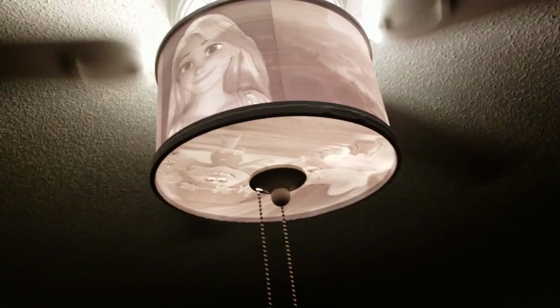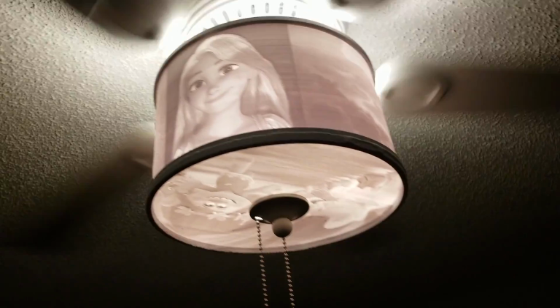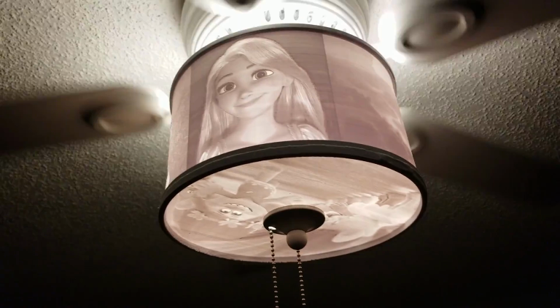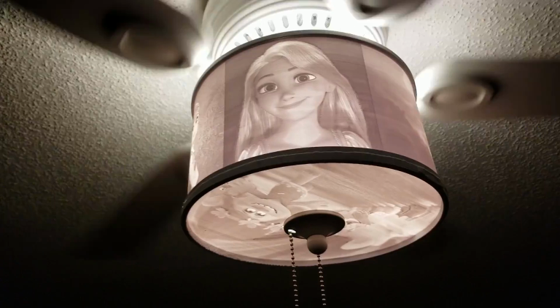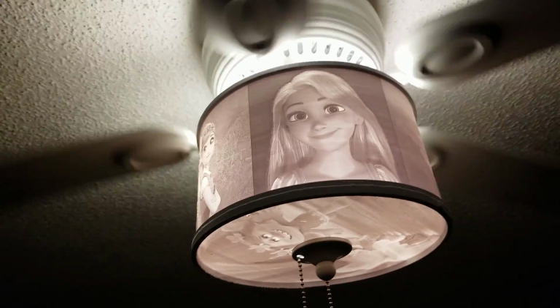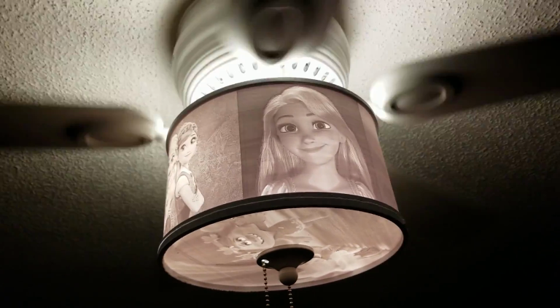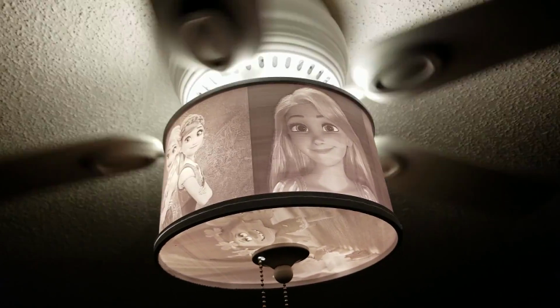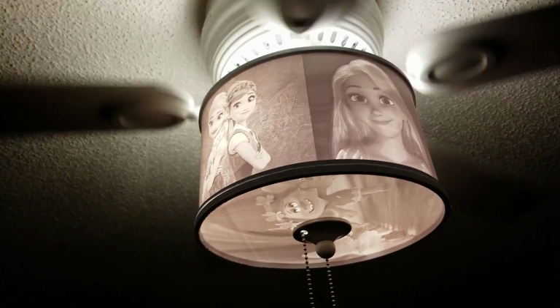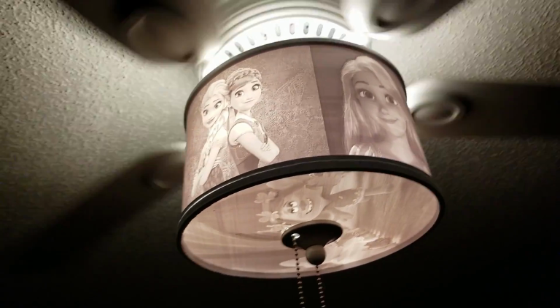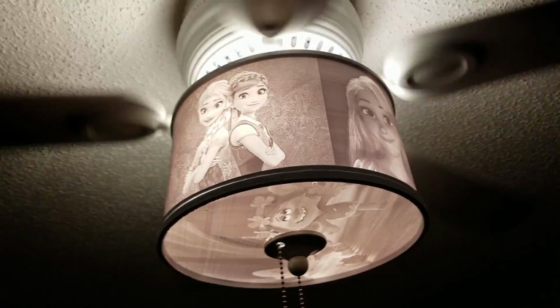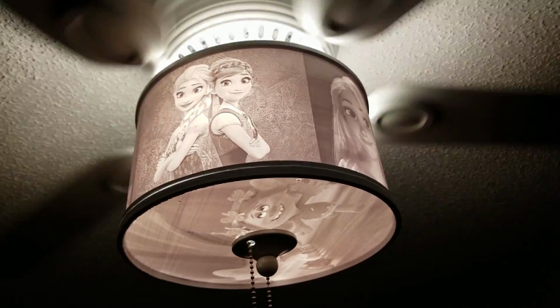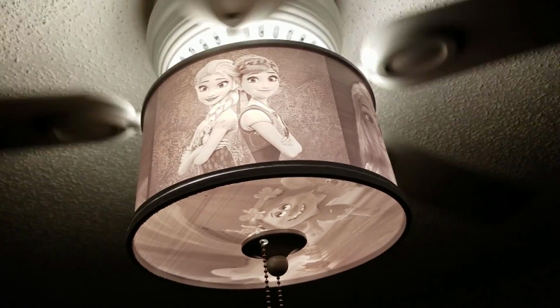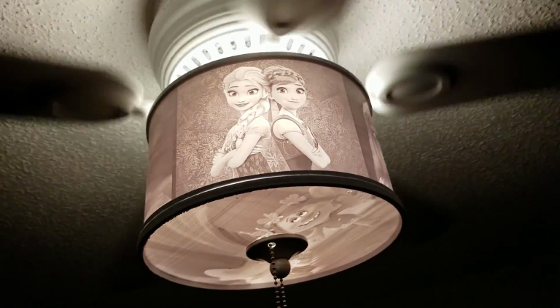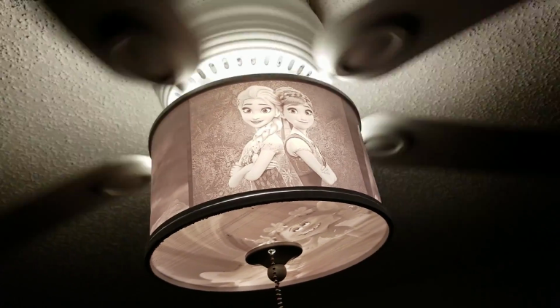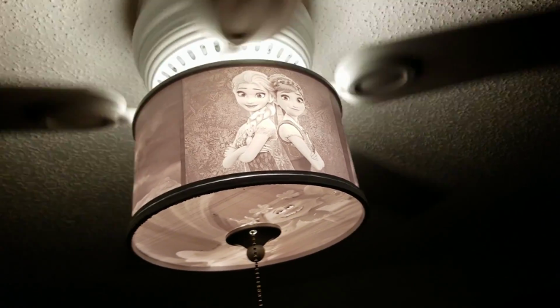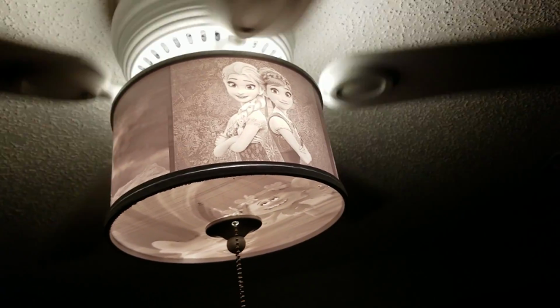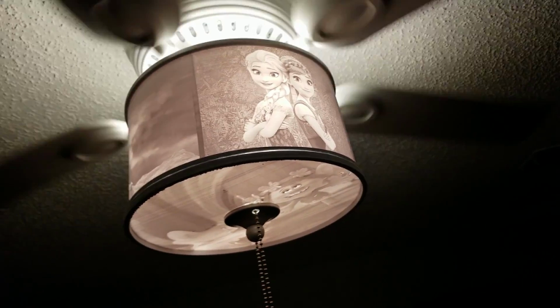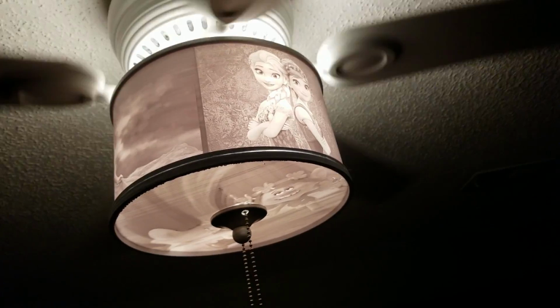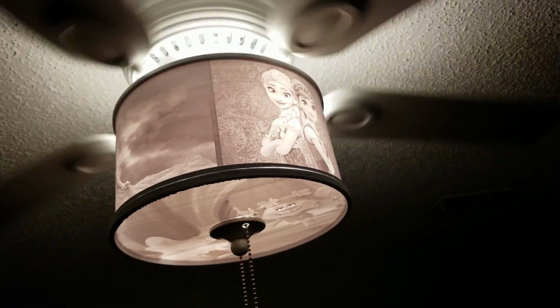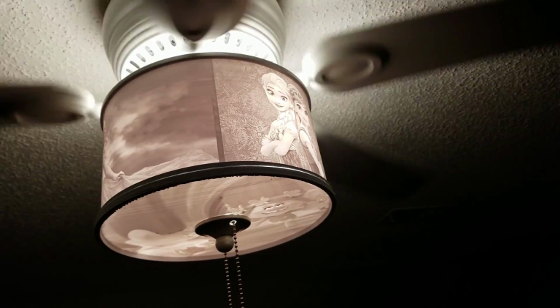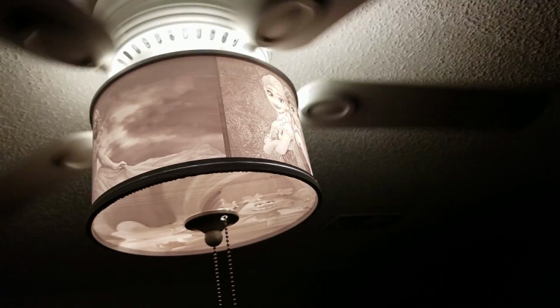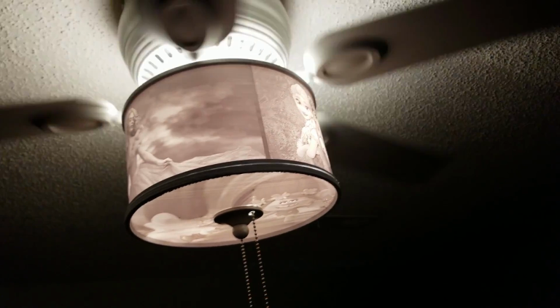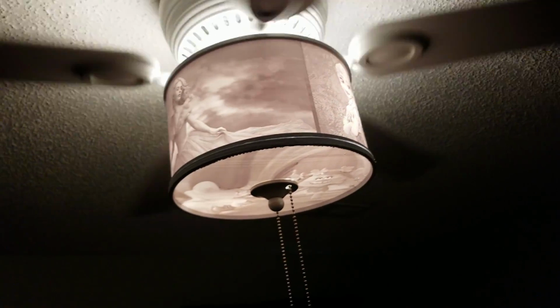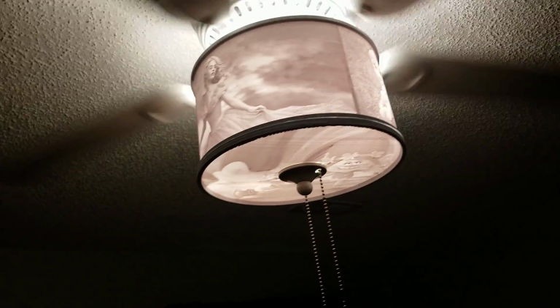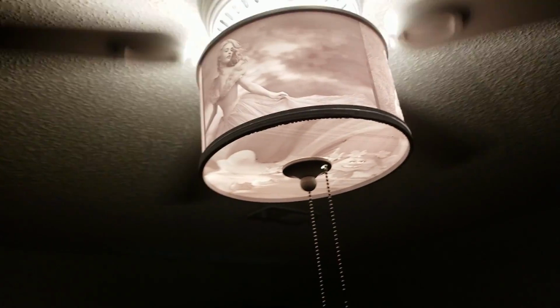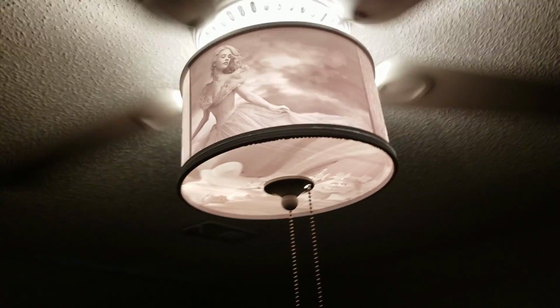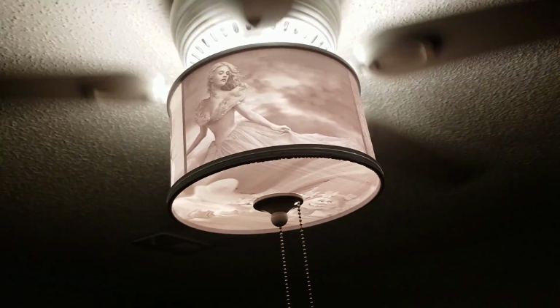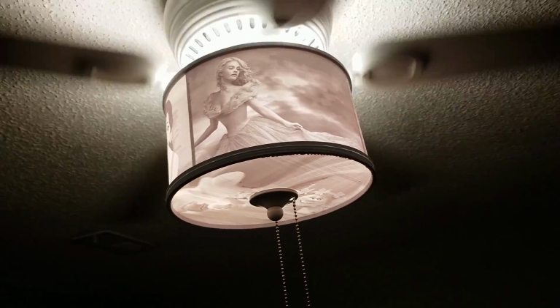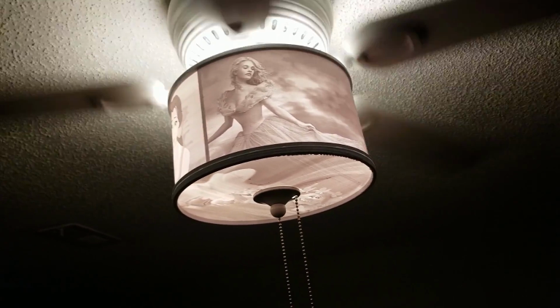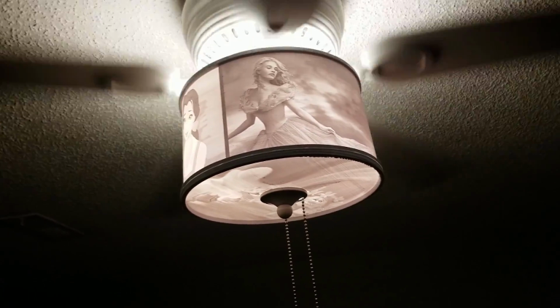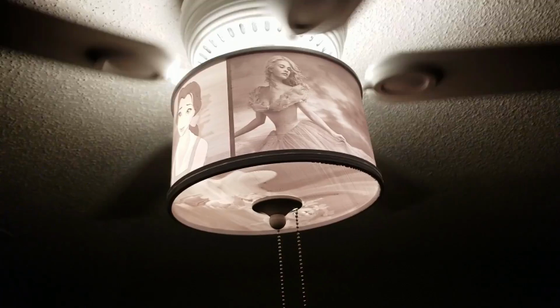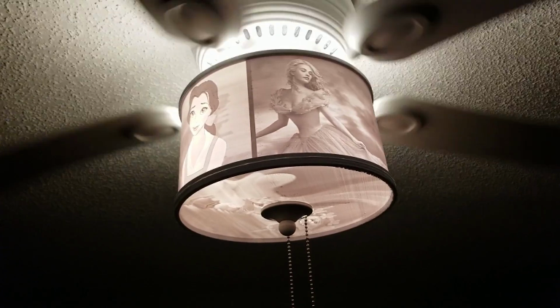If this video gets enough shares, subscribes, likes, and comments, I'll add another tool to lithophanemaker.com to make this type of lithophane easily designed and actually better than the one I show you here.